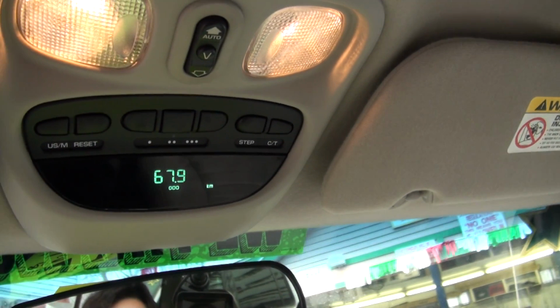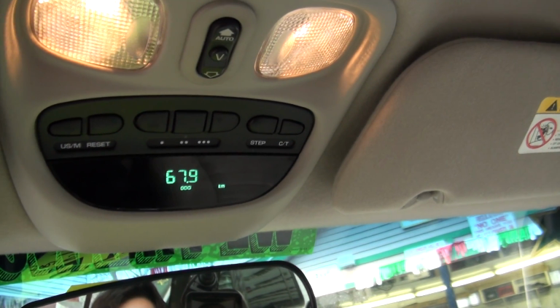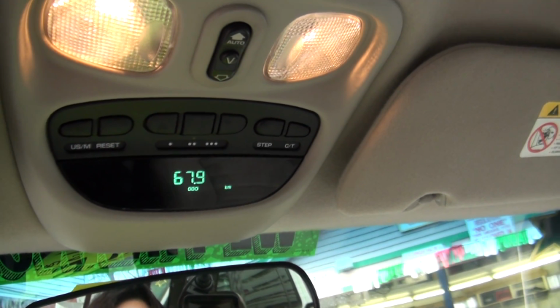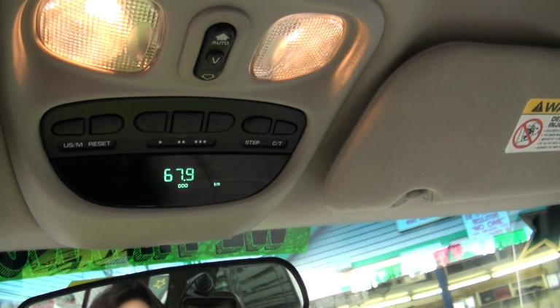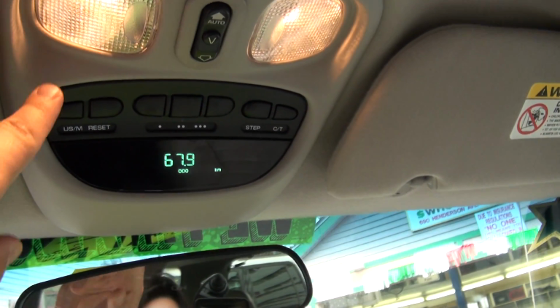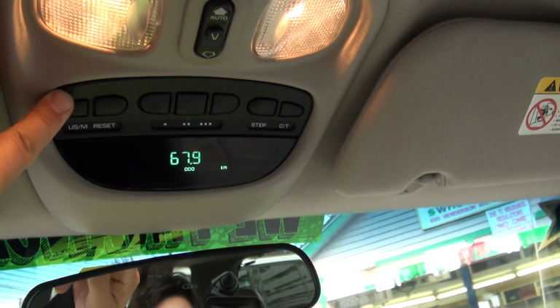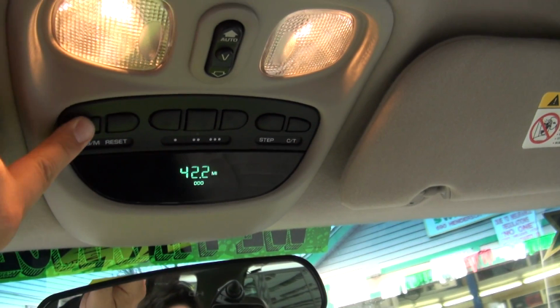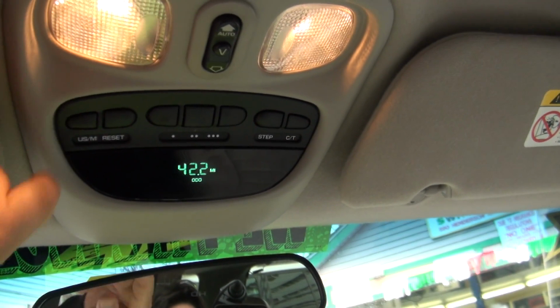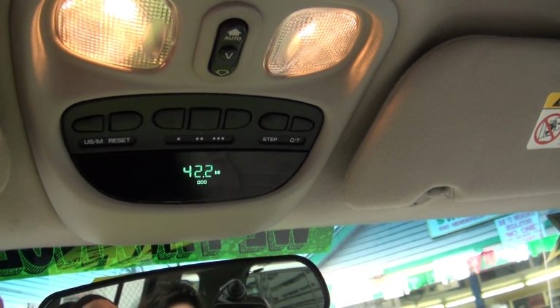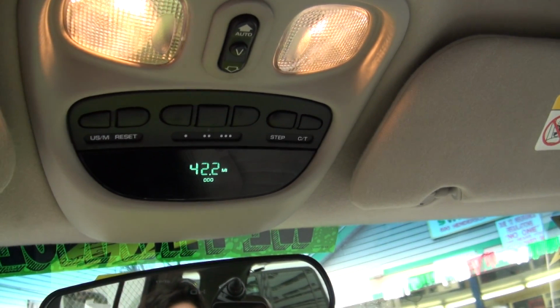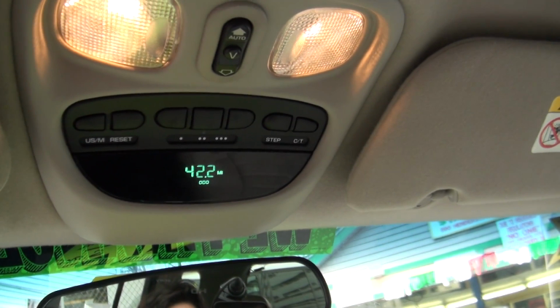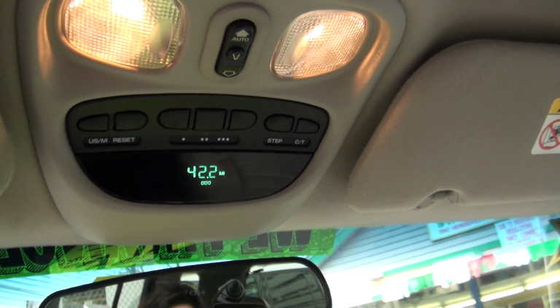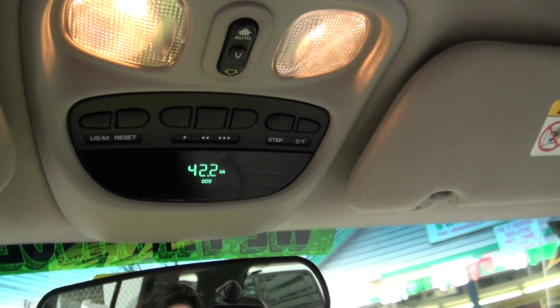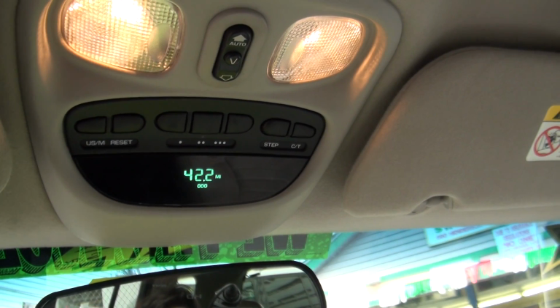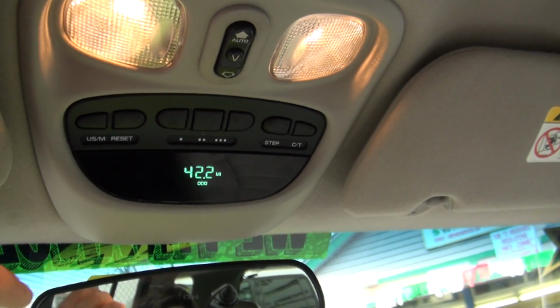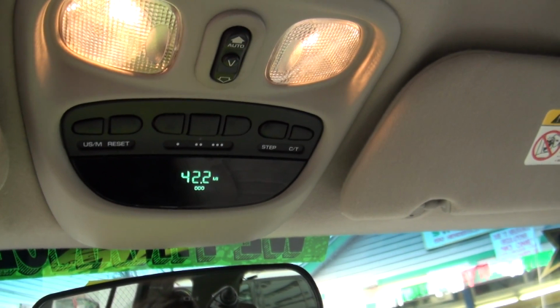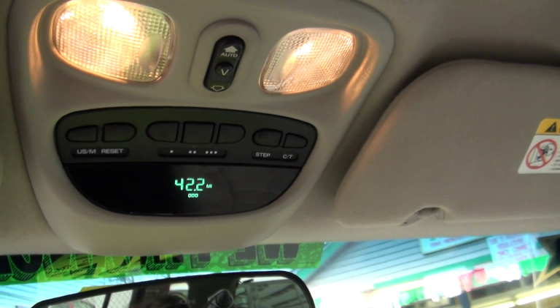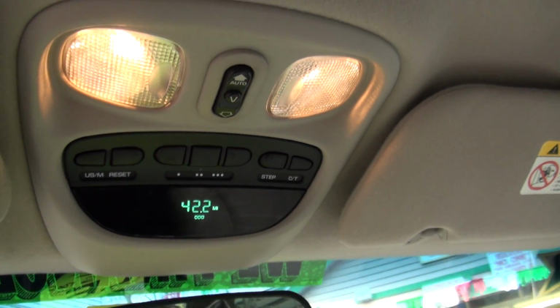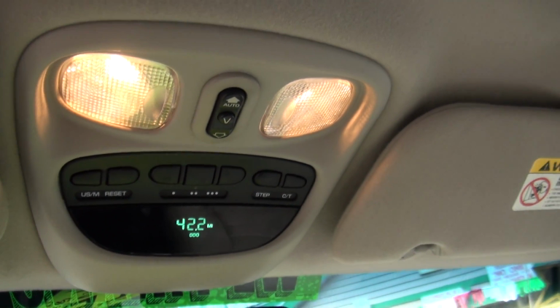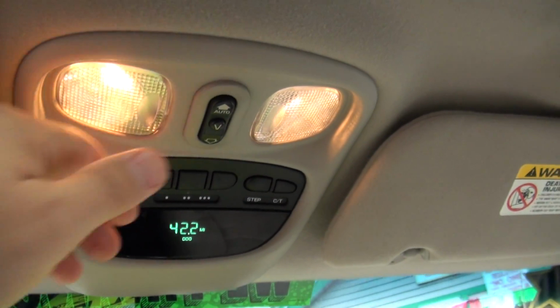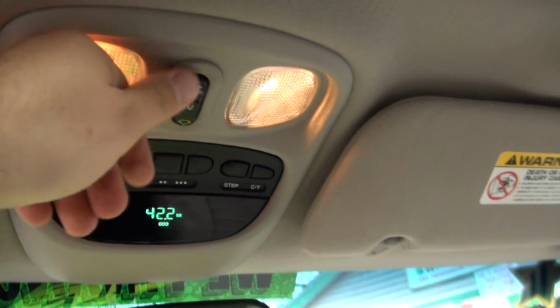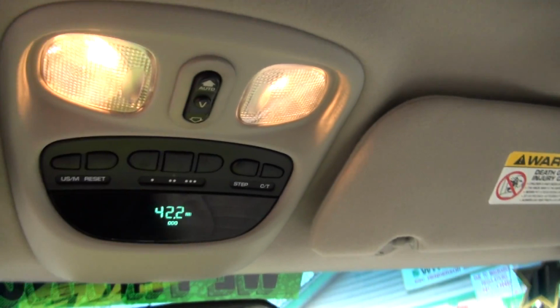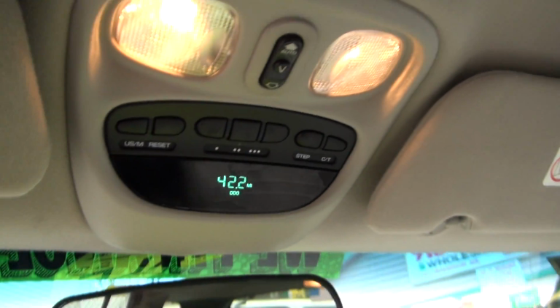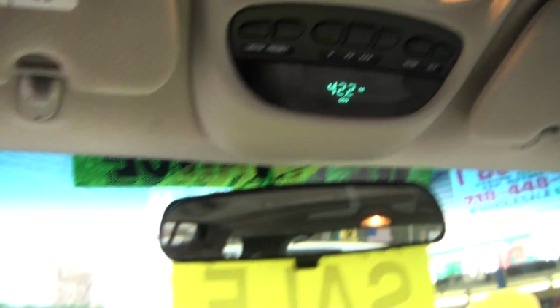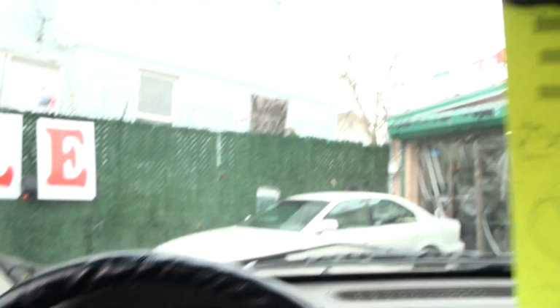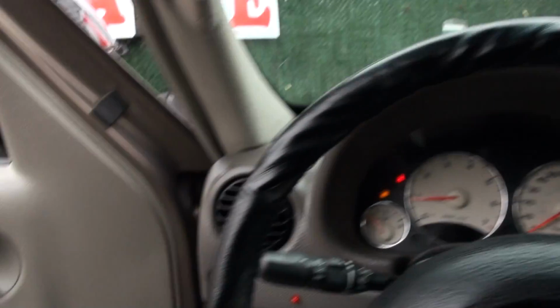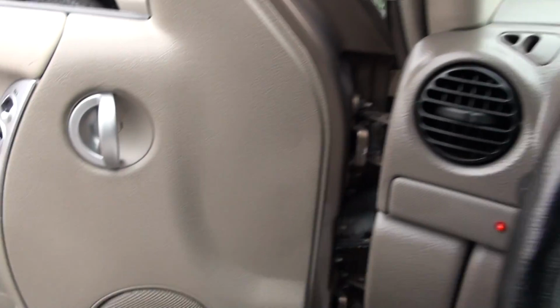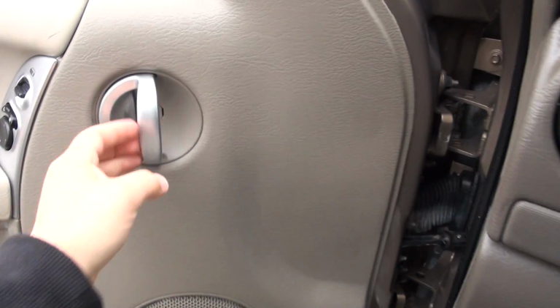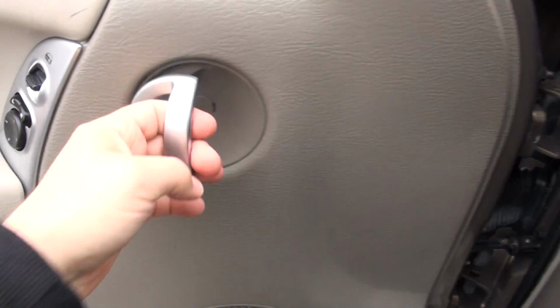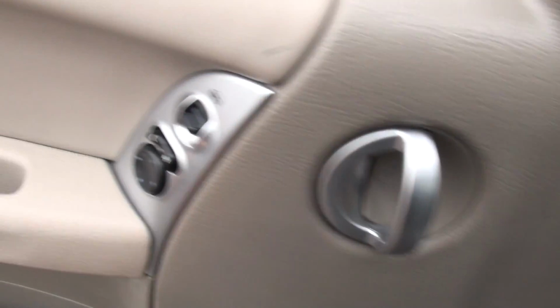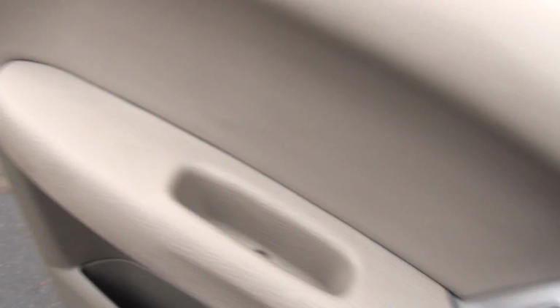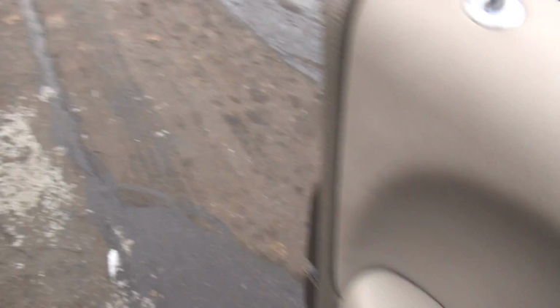It has everything in there for your miles to gallon, empty, and all that other stuff. Automatic roof. Very nice with the aluminum.